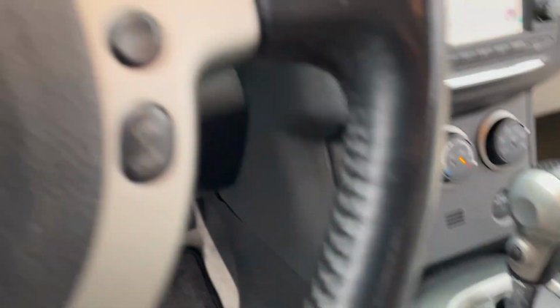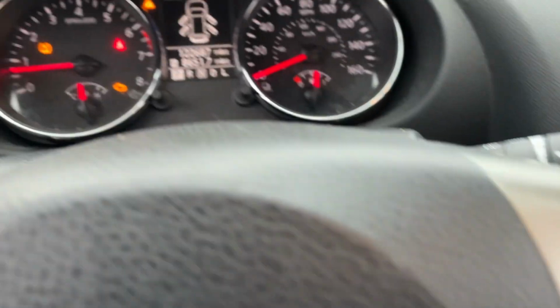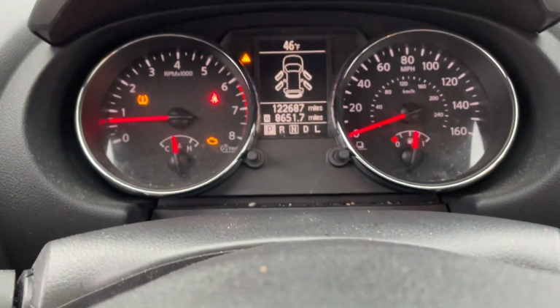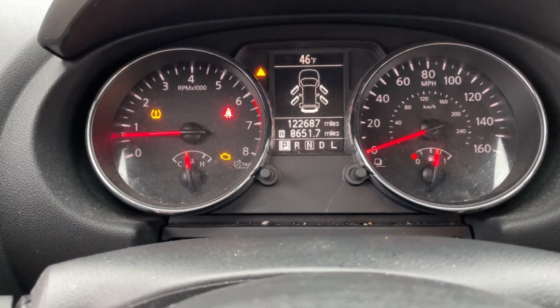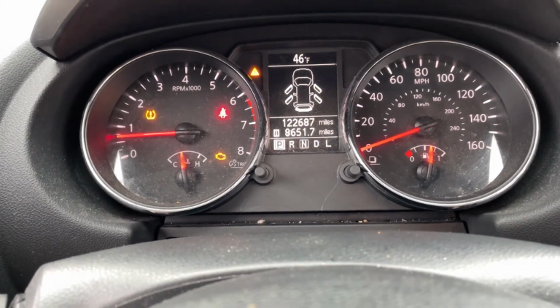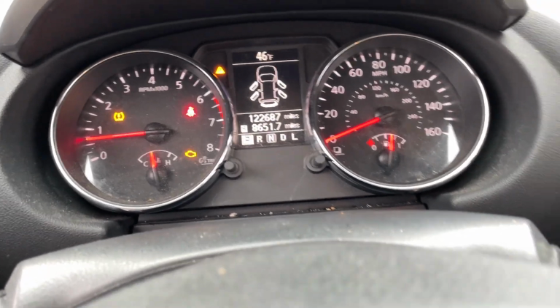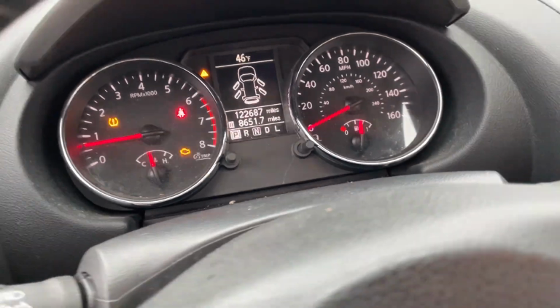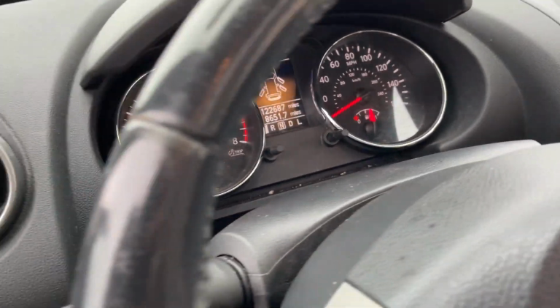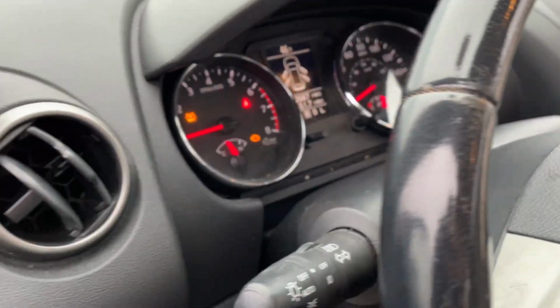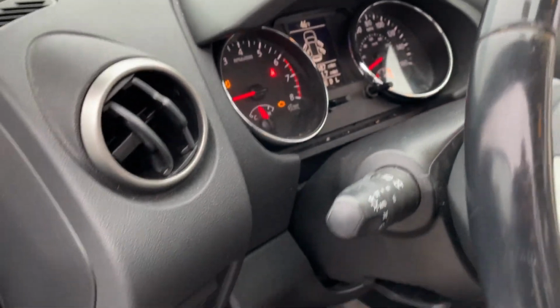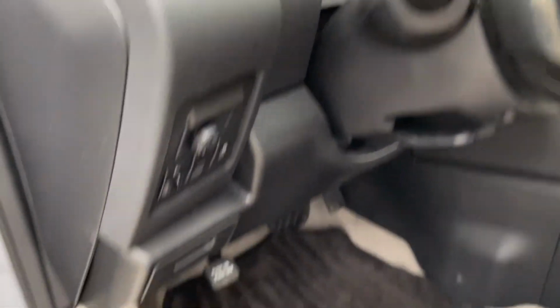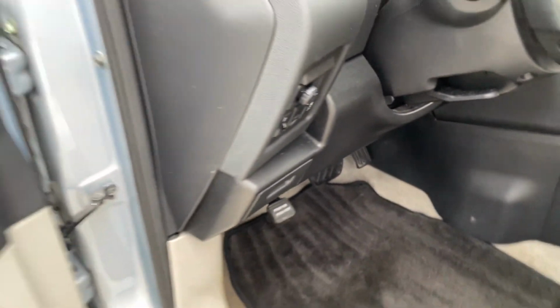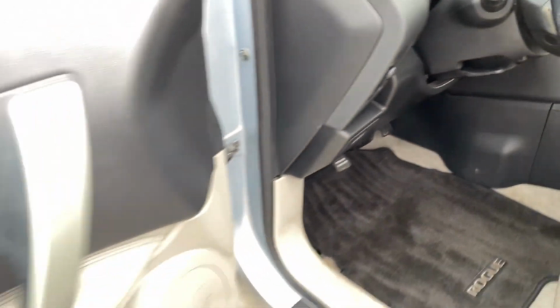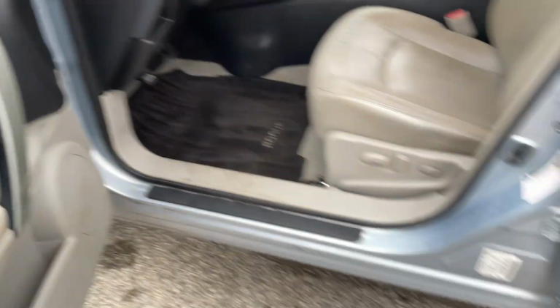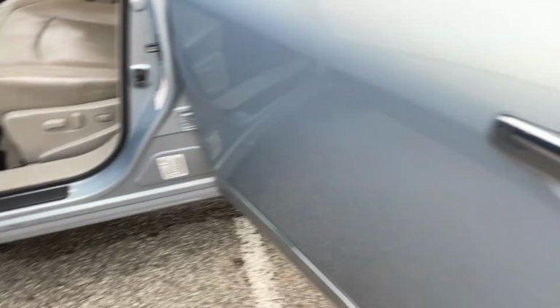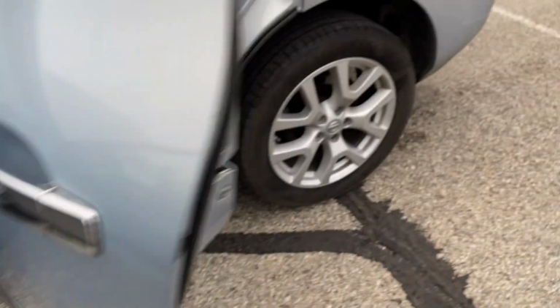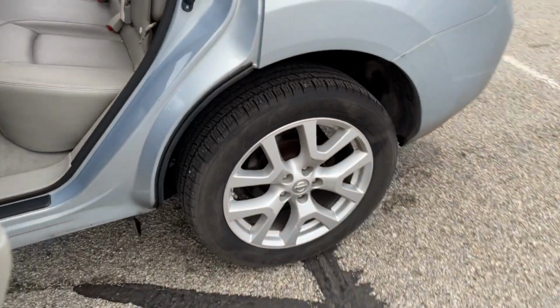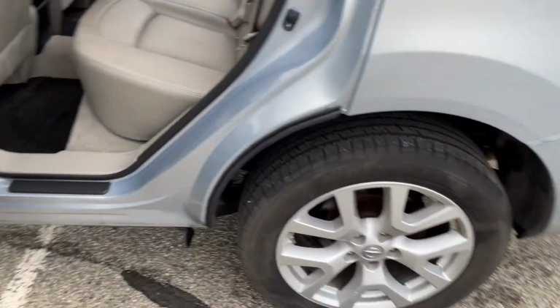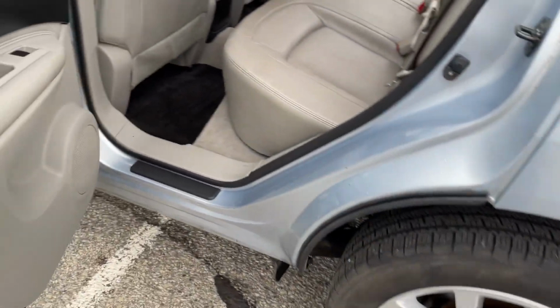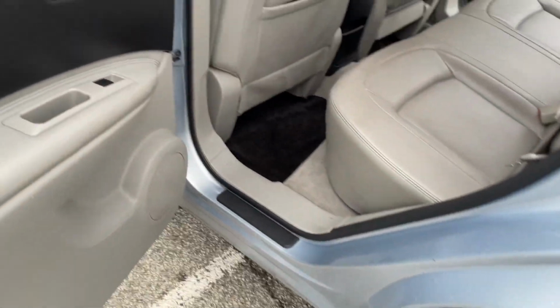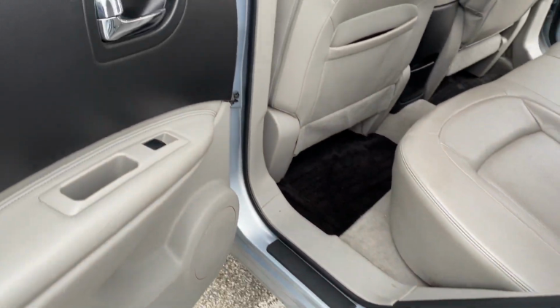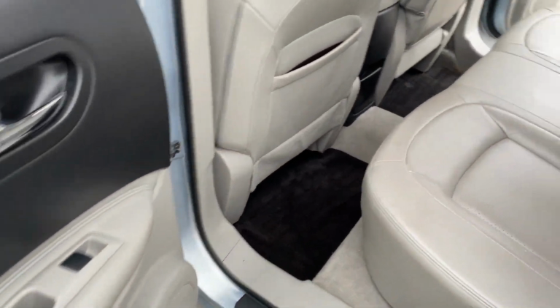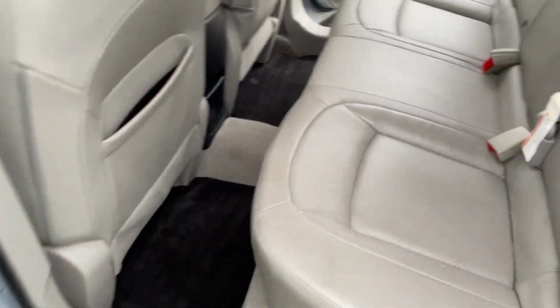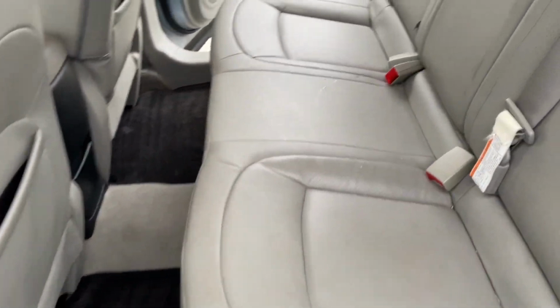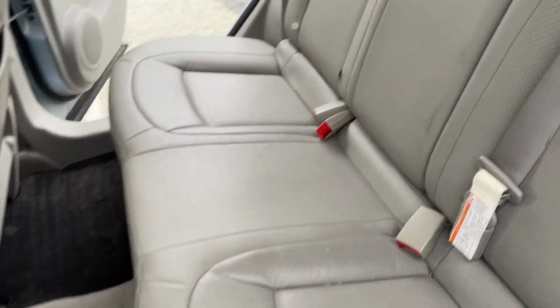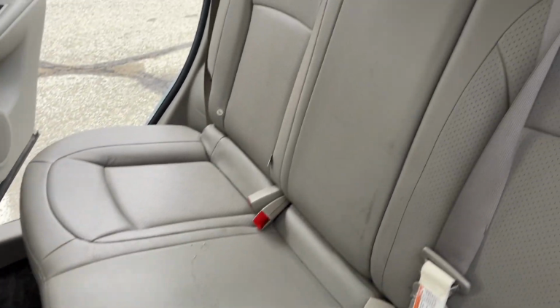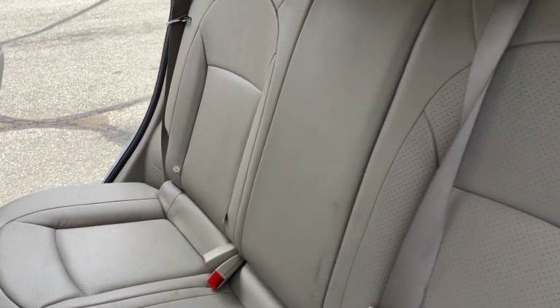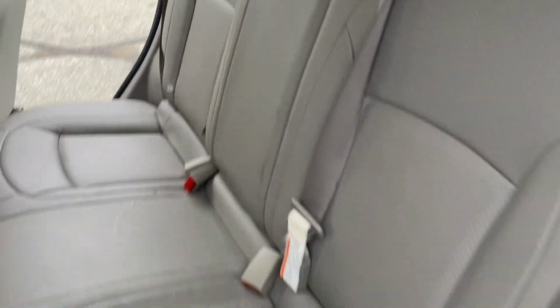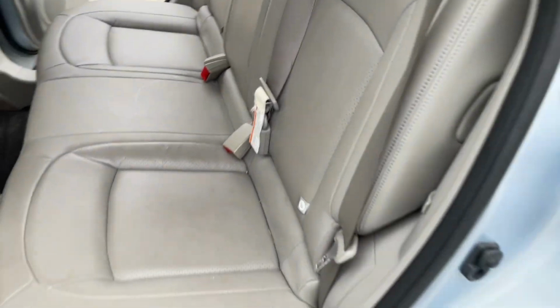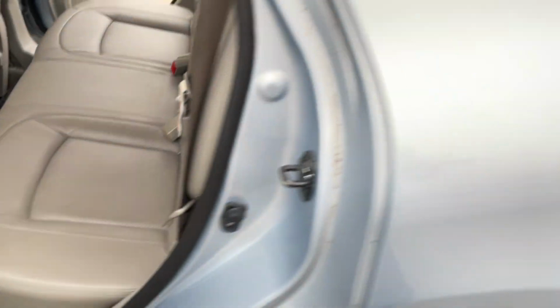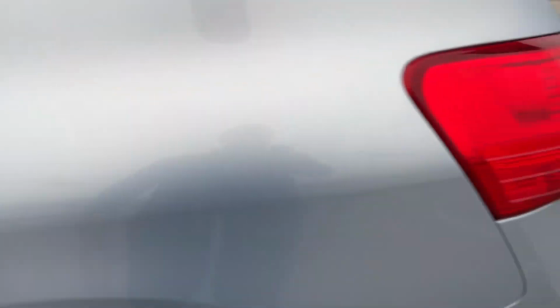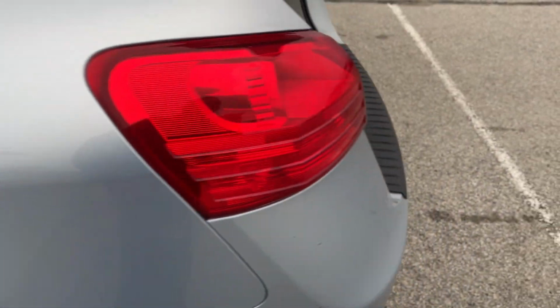360 camera. Engine light is a catalytic emissions thing it says. TPMS light is on even though all the tires are up to the right PSI.